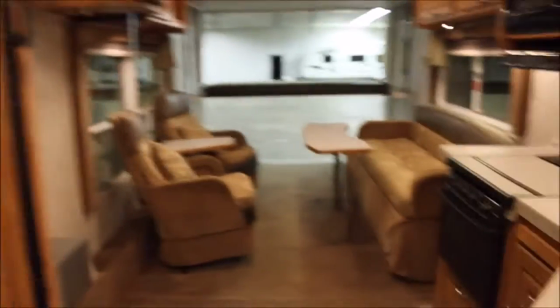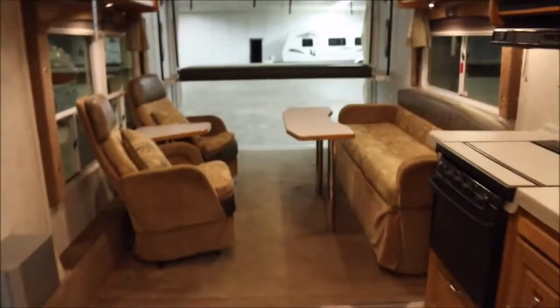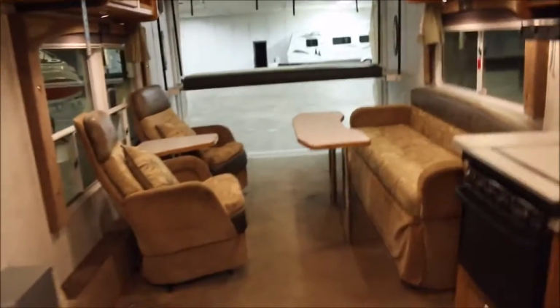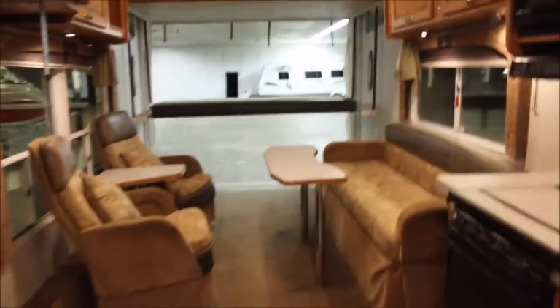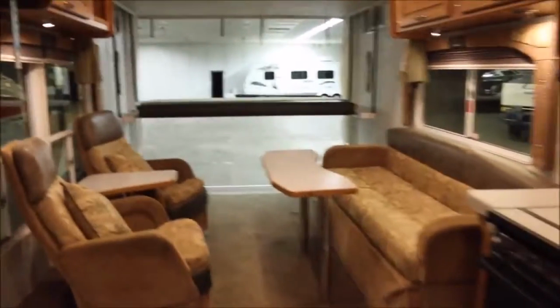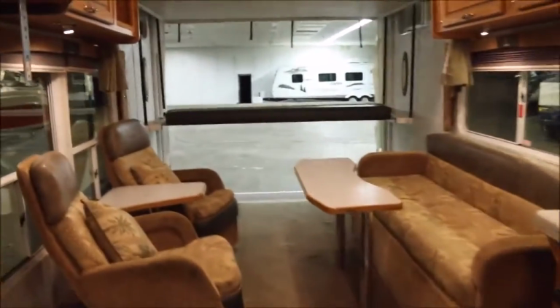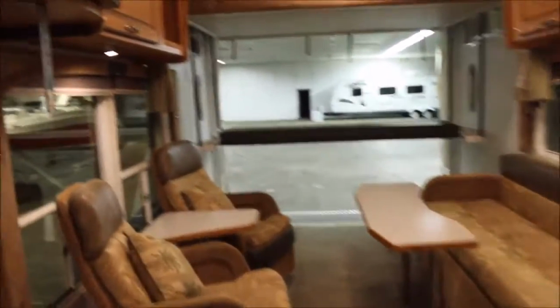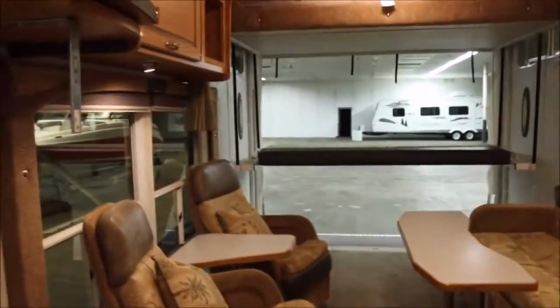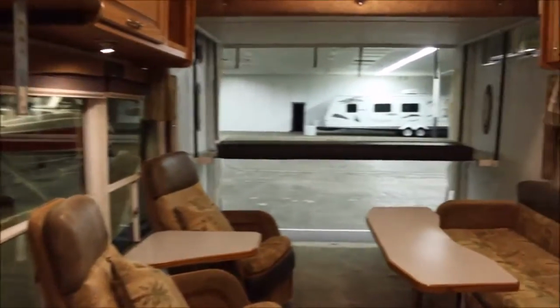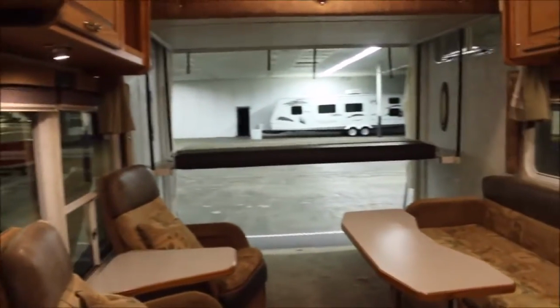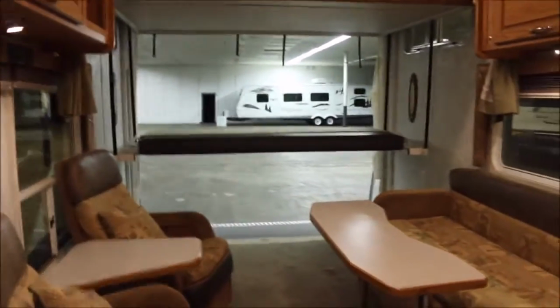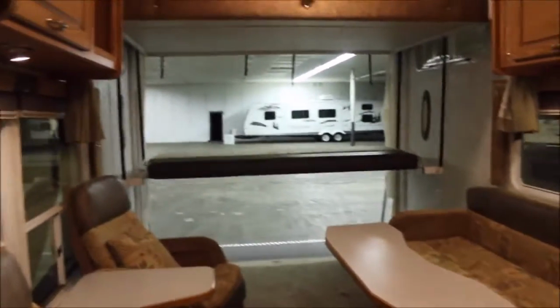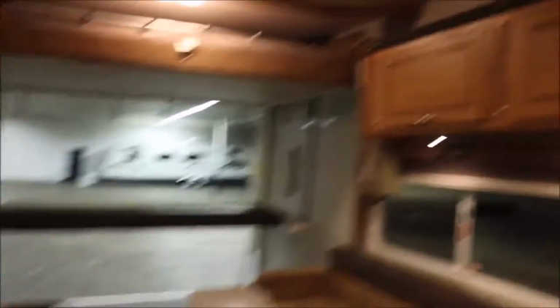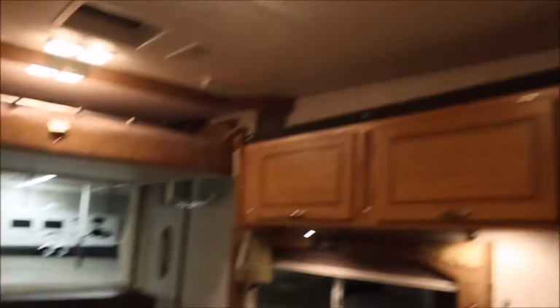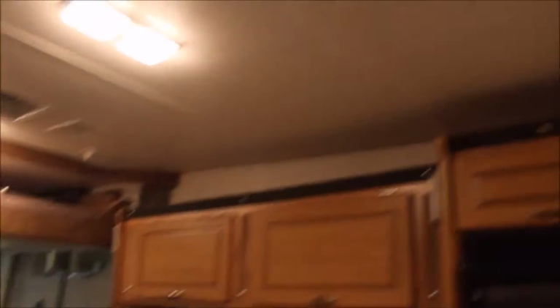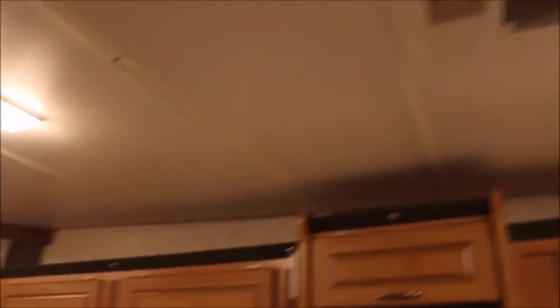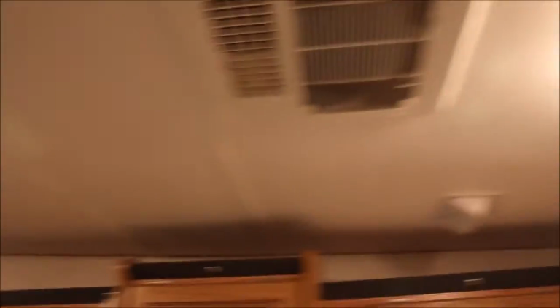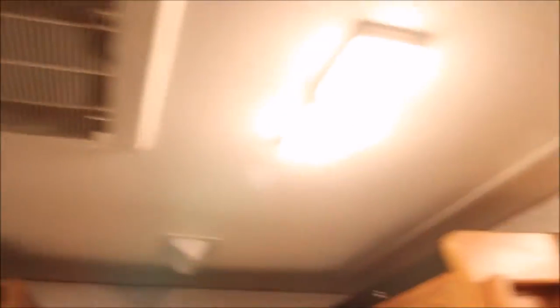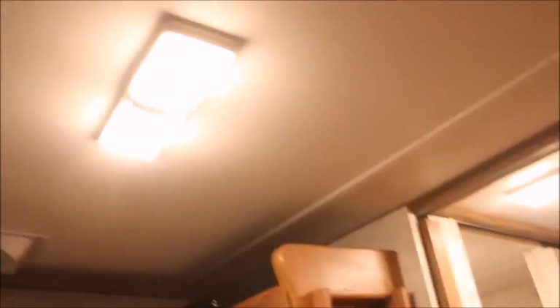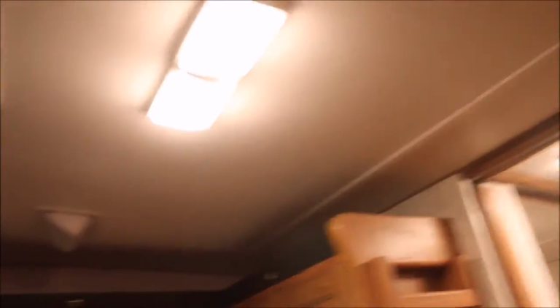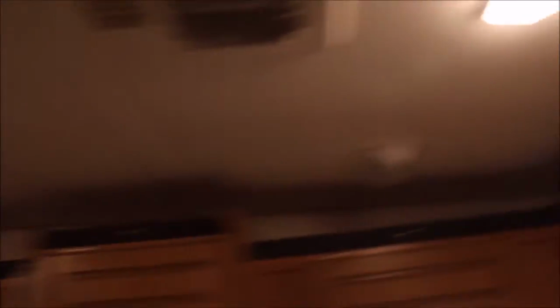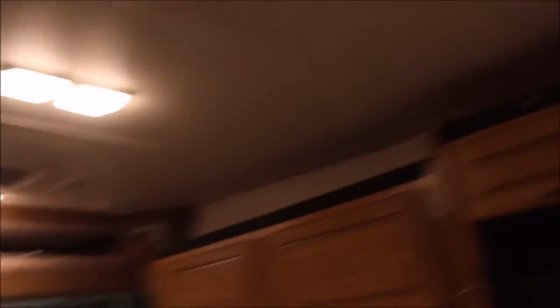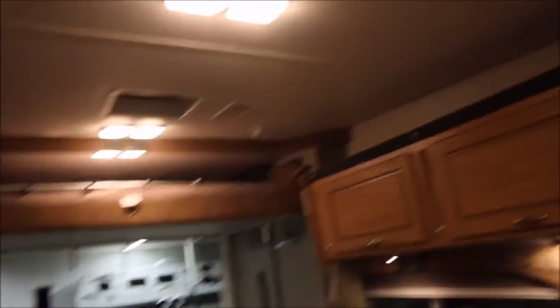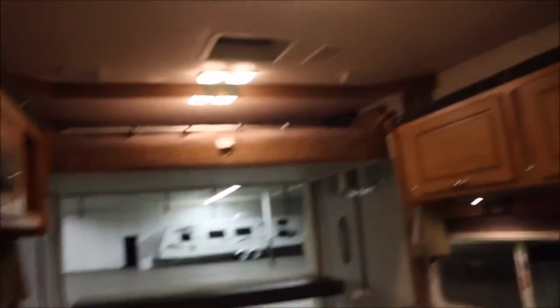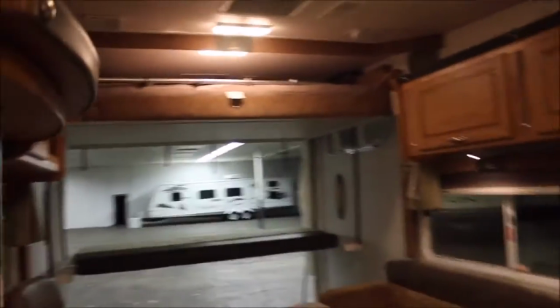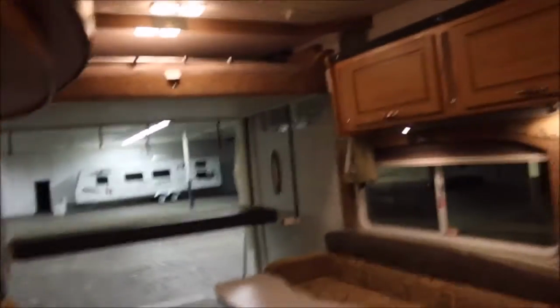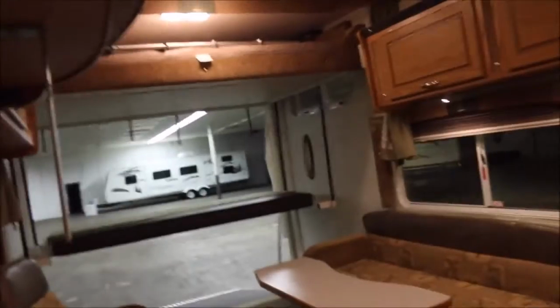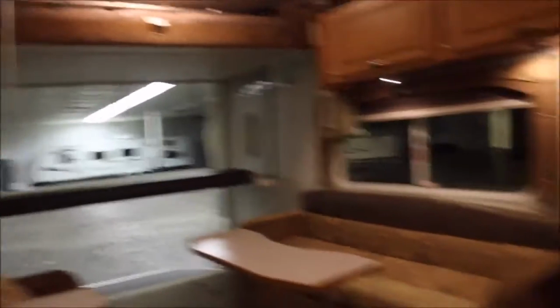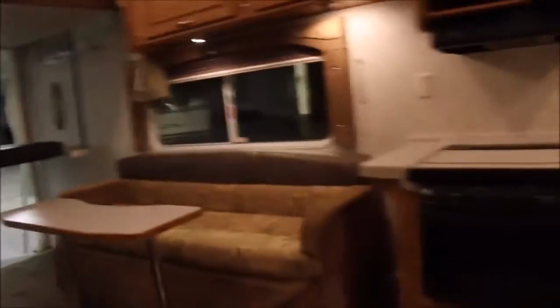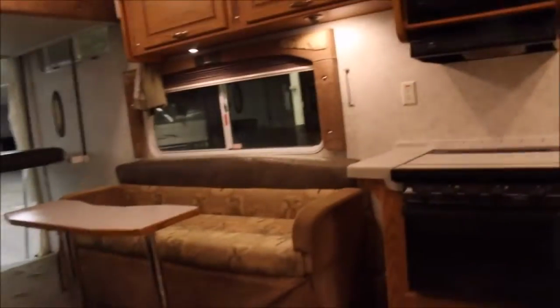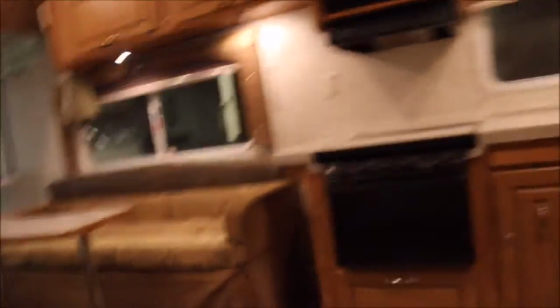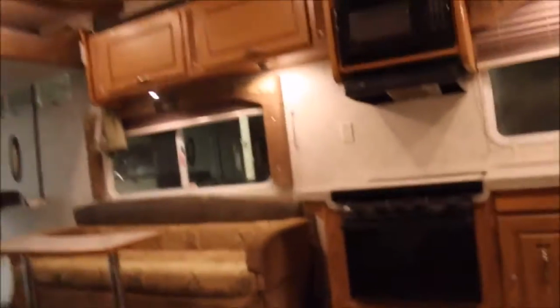If you have questions on the unit feel free to call me. My name is John and my number is 936-253-8130. We've got a 2006 Weekend Warrior toy hauler, Tiki edition.